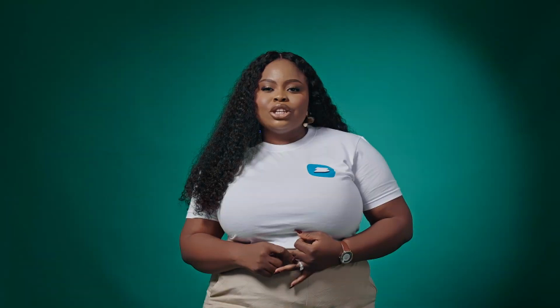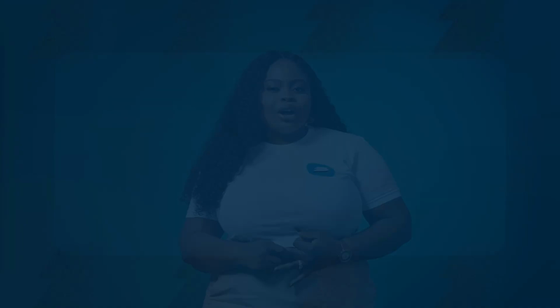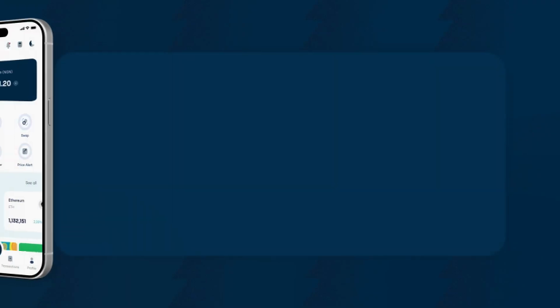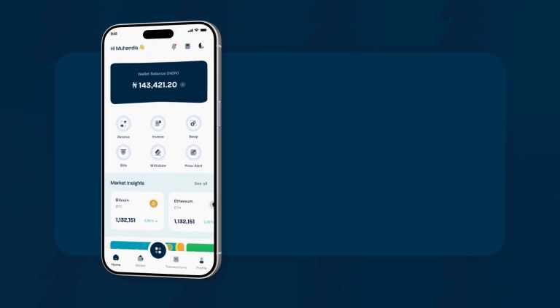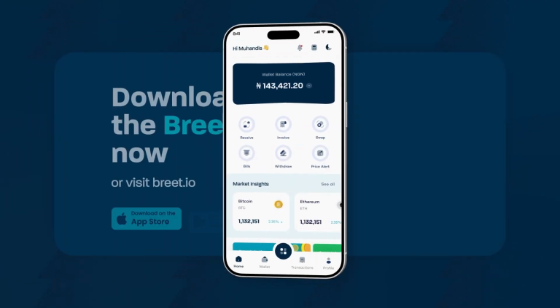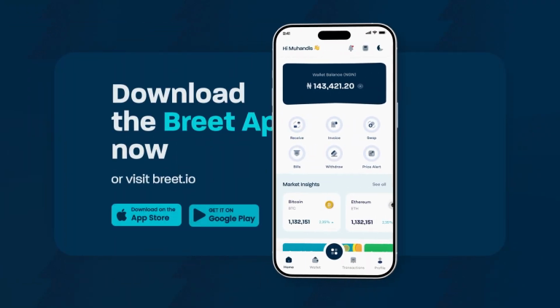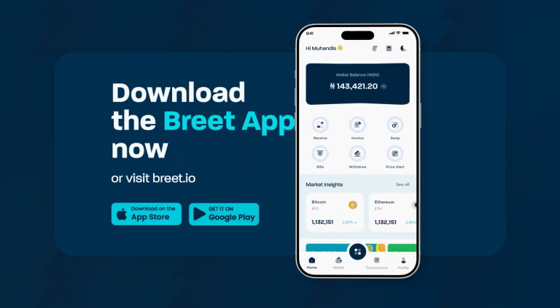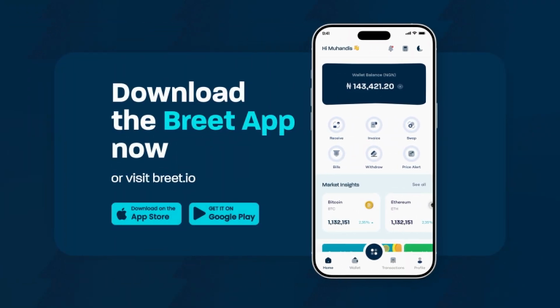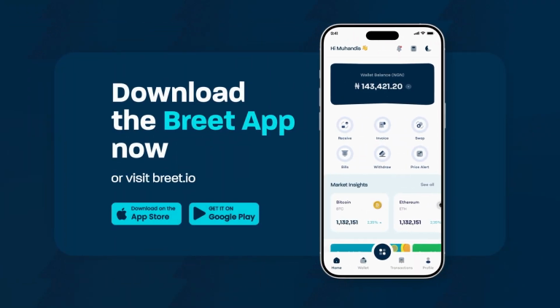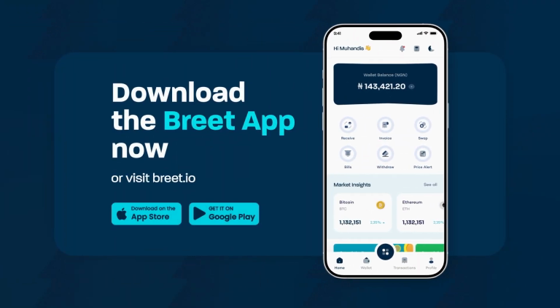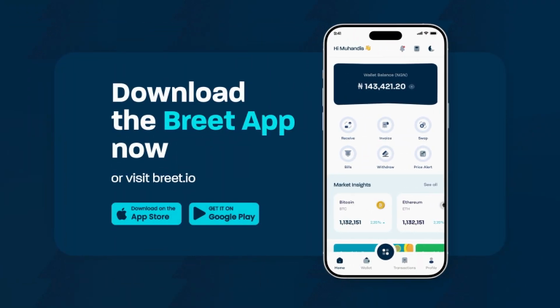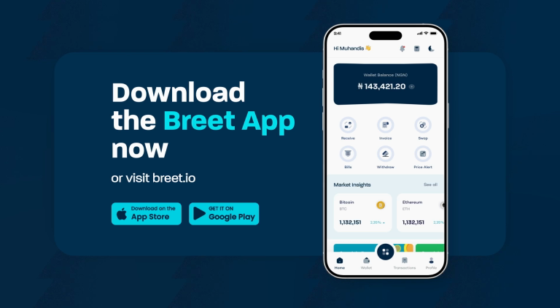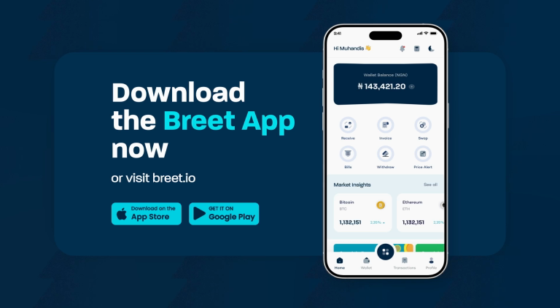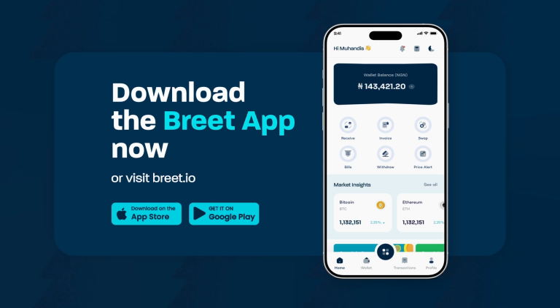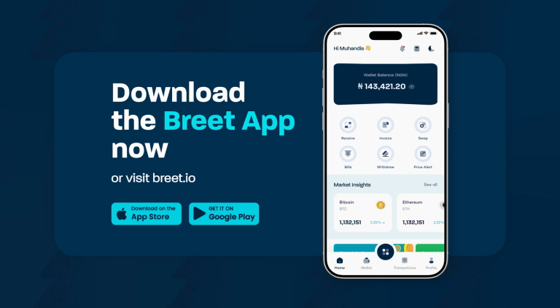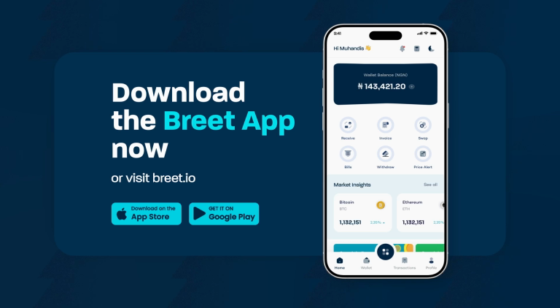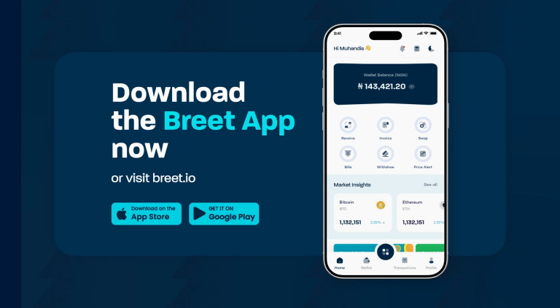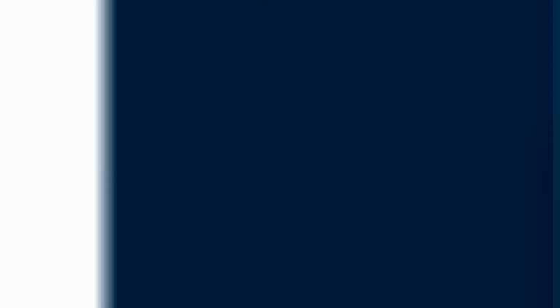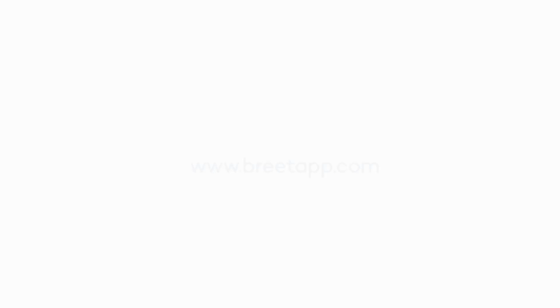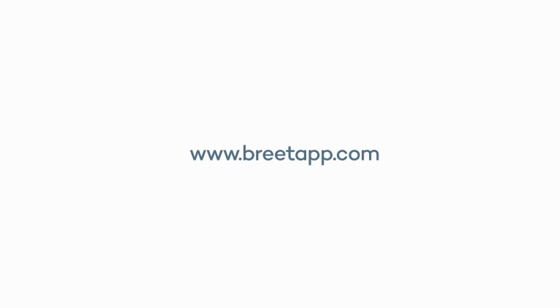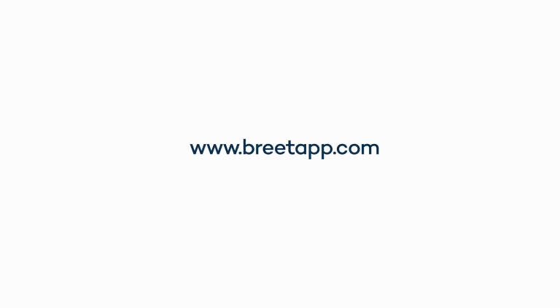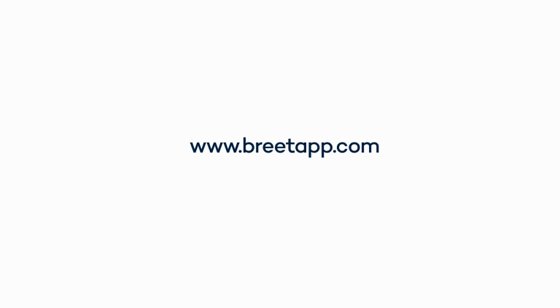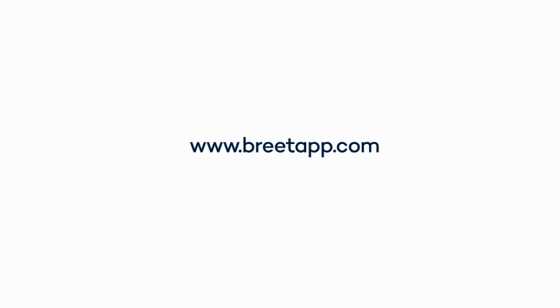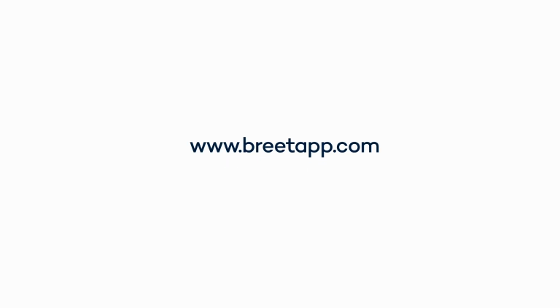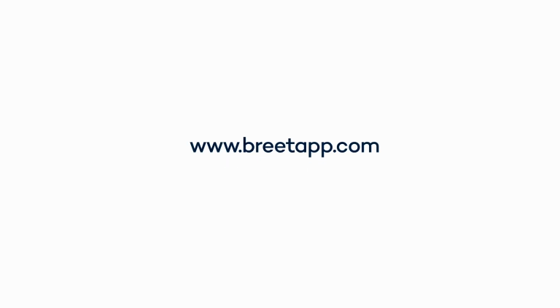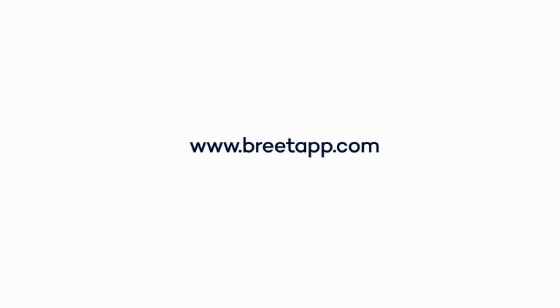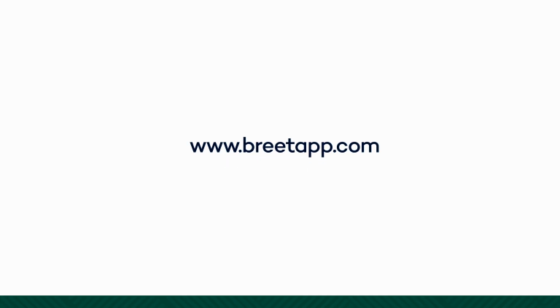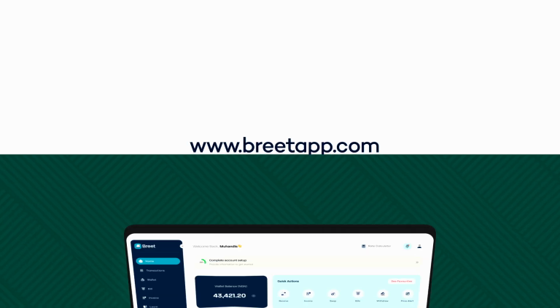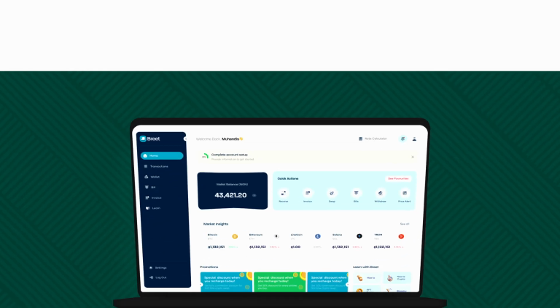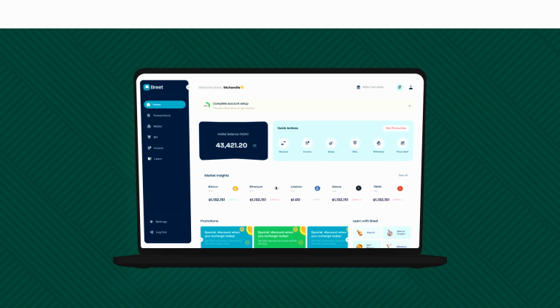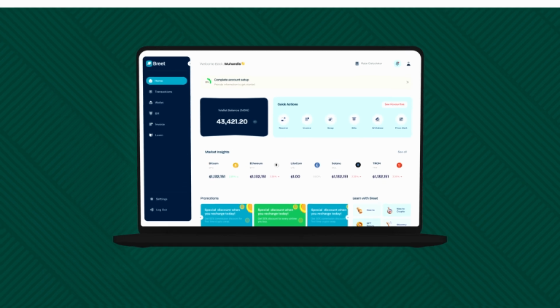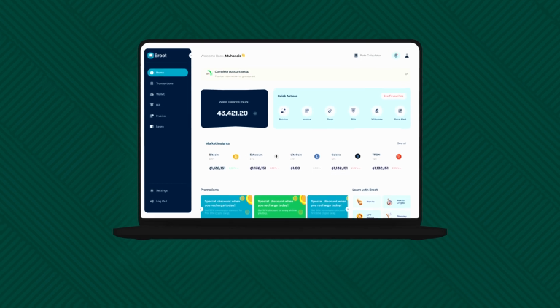Download the Brits app on your Android or iOS, or visit www.britsapp.com to use the web version.